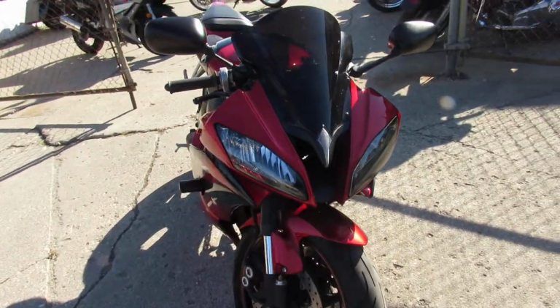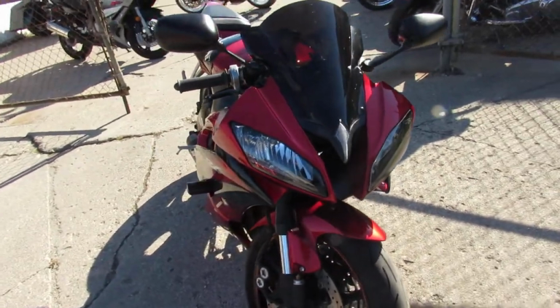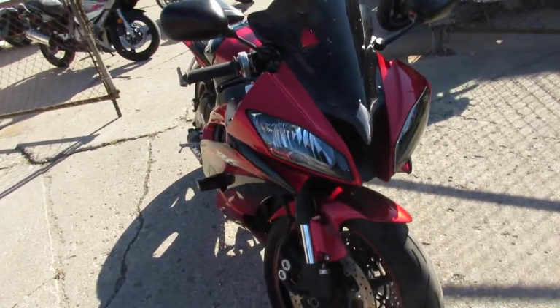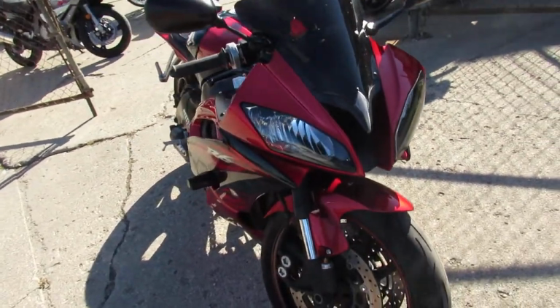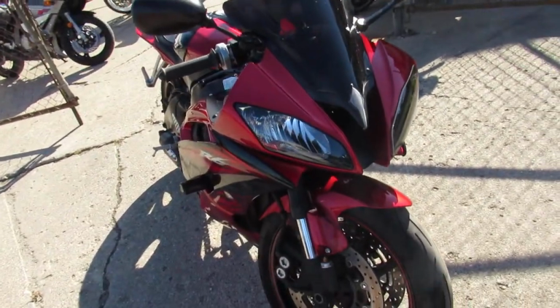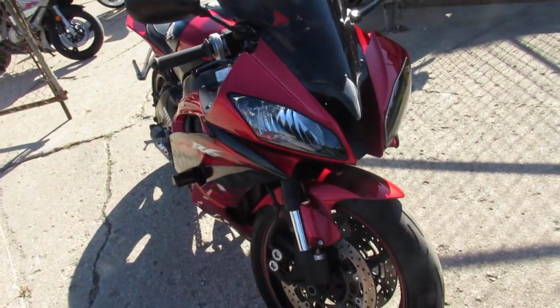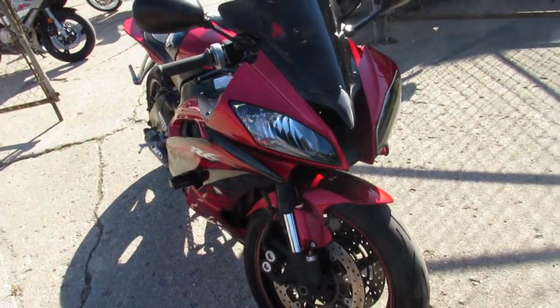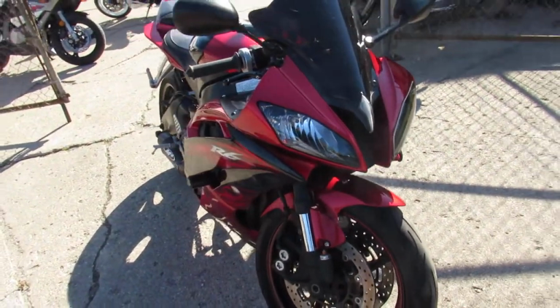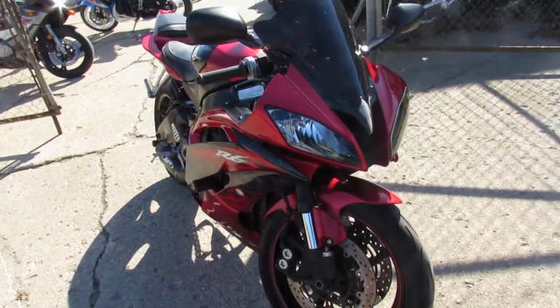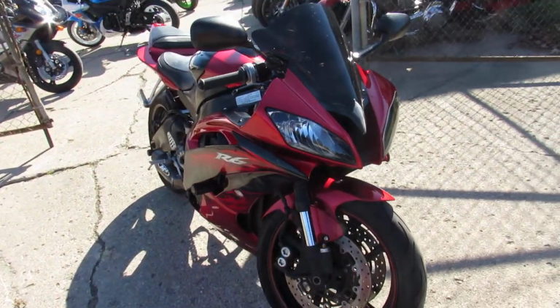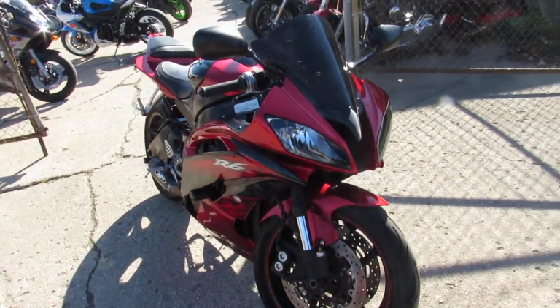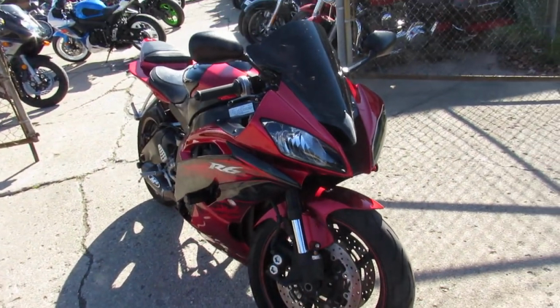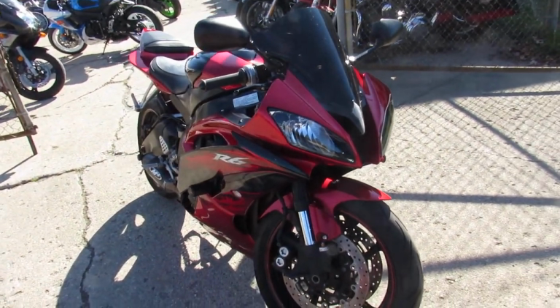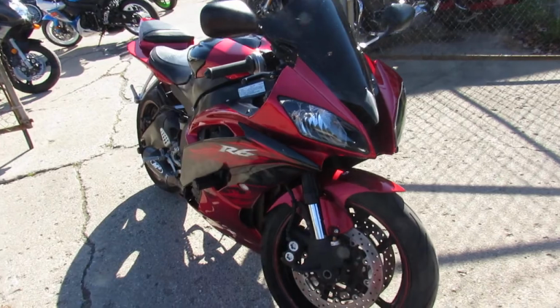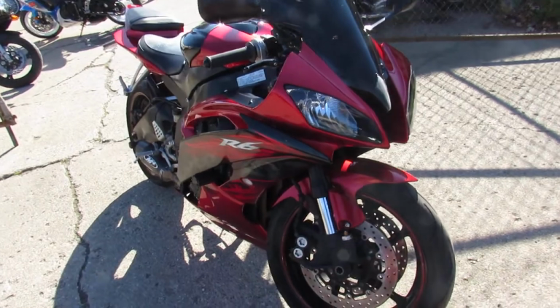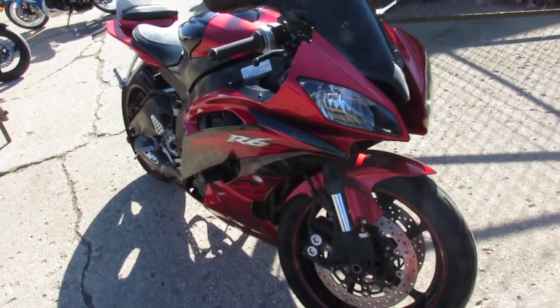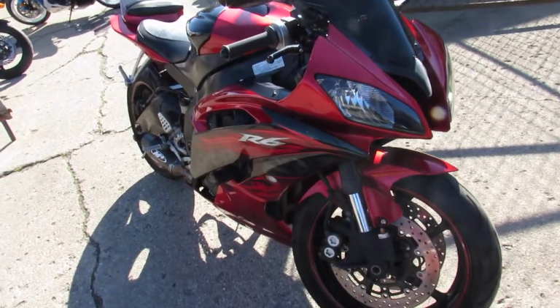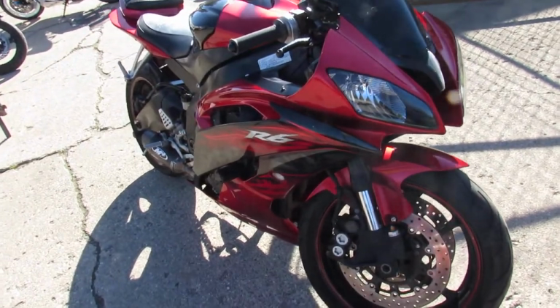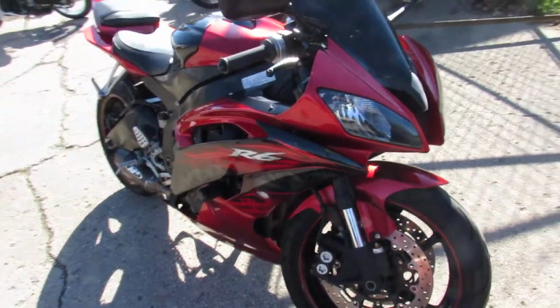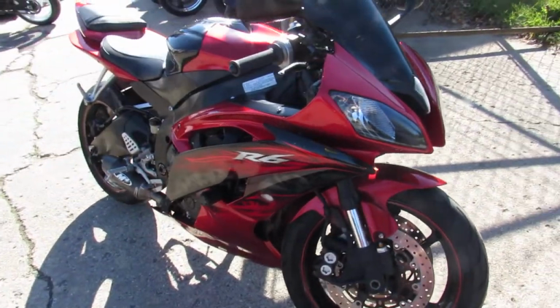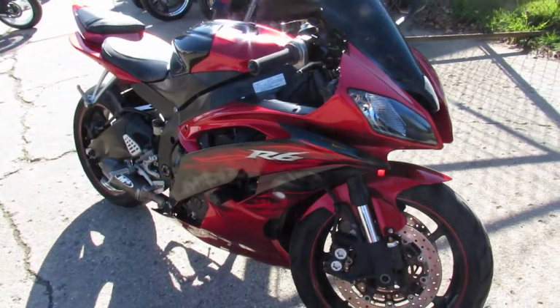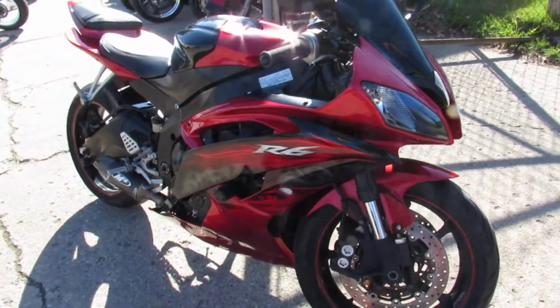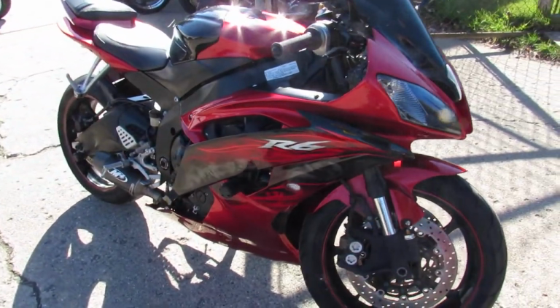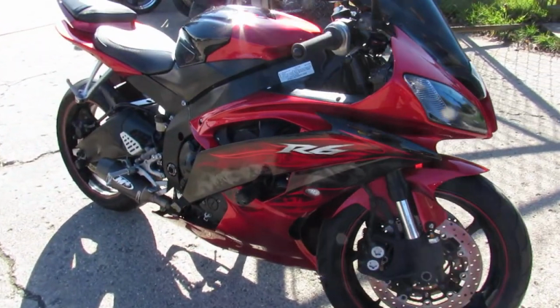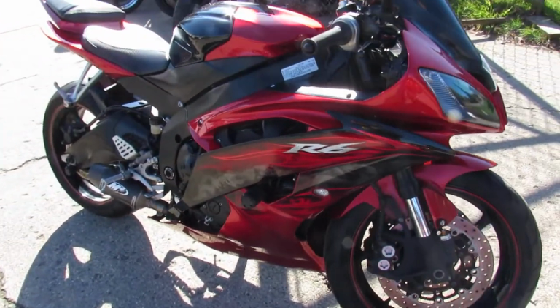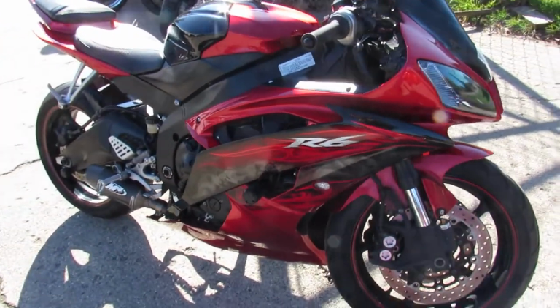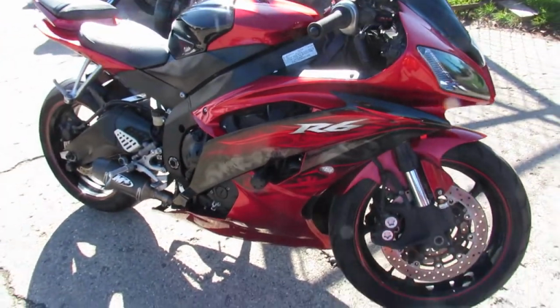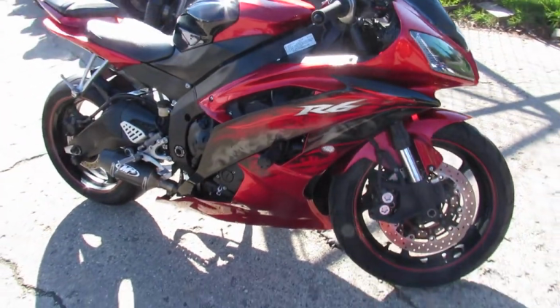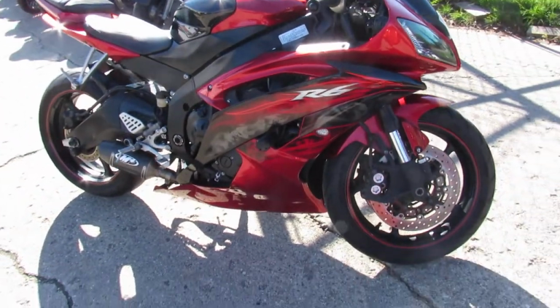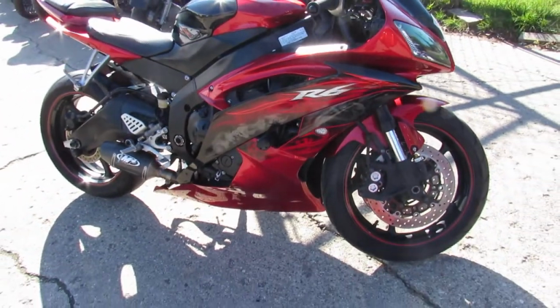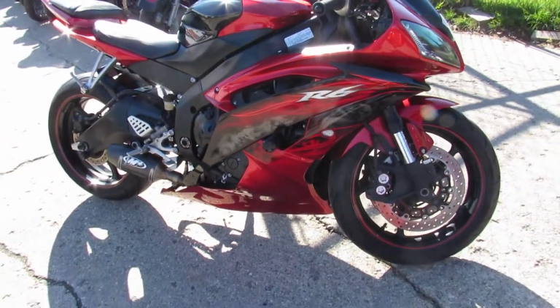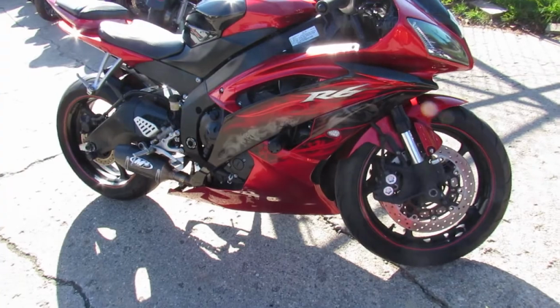This one here is a 2011 Yamaha R6 for sale. Only $59.99 guys, it's a sharp R6. Comes in black and red, tons of extras.